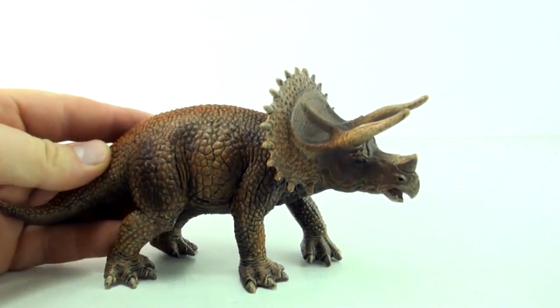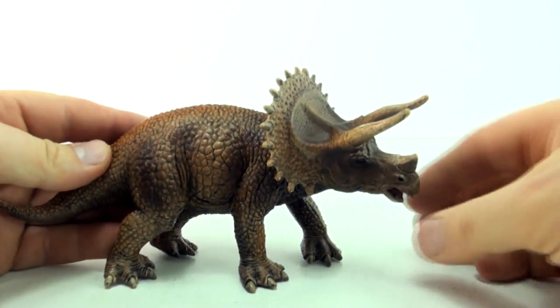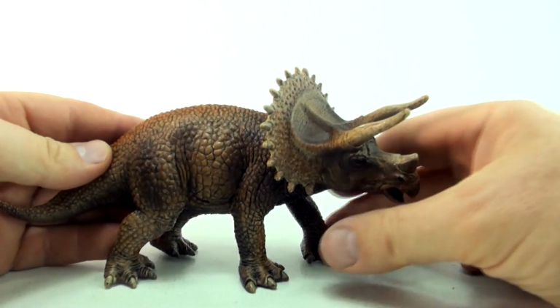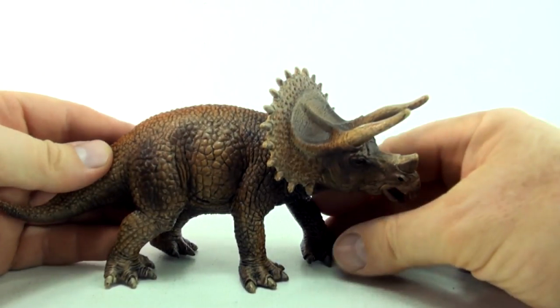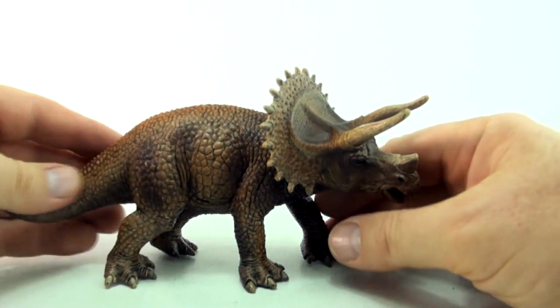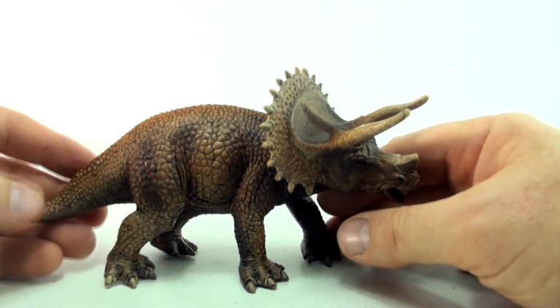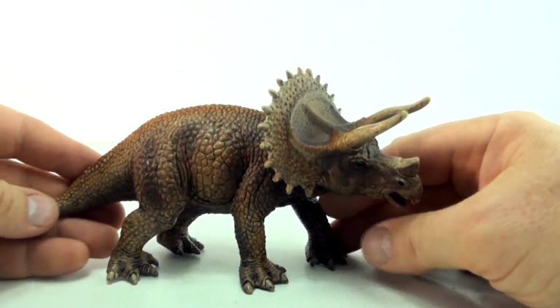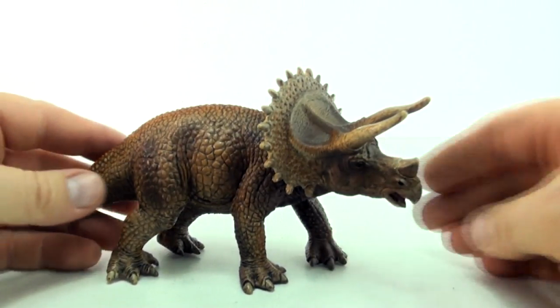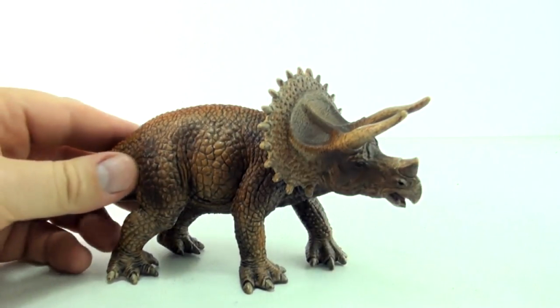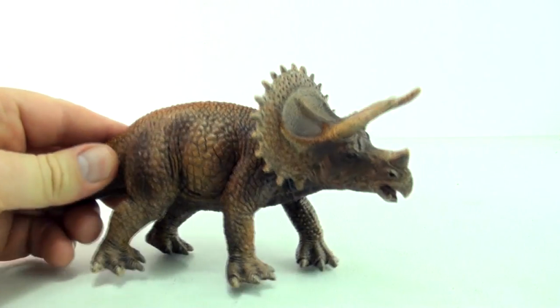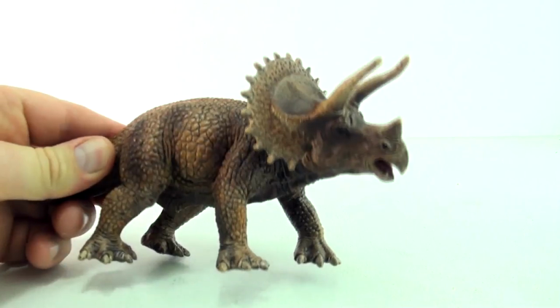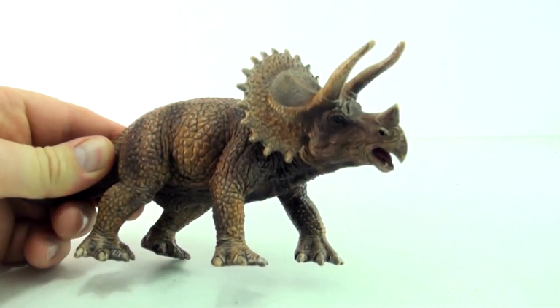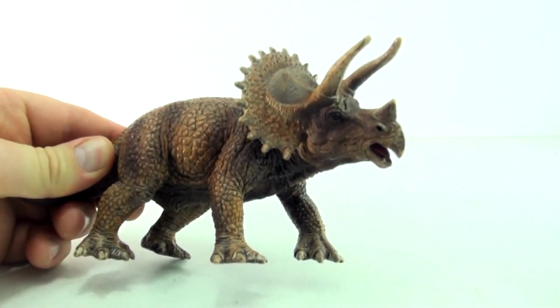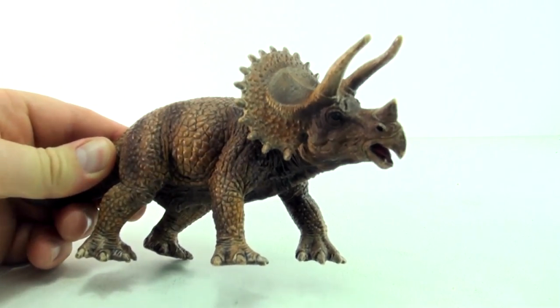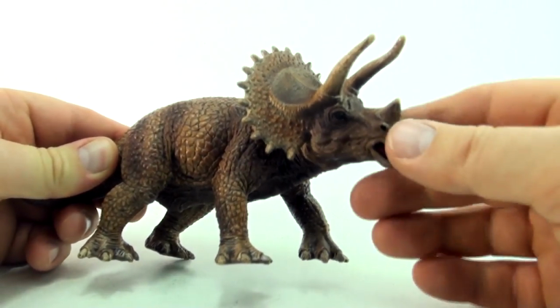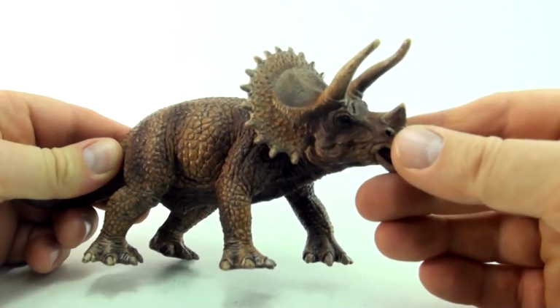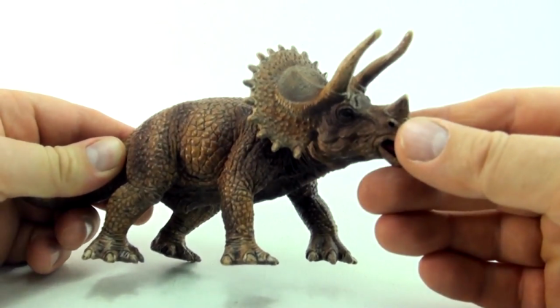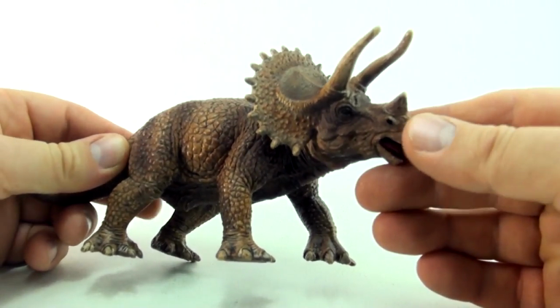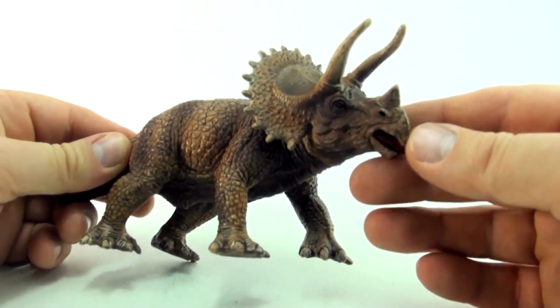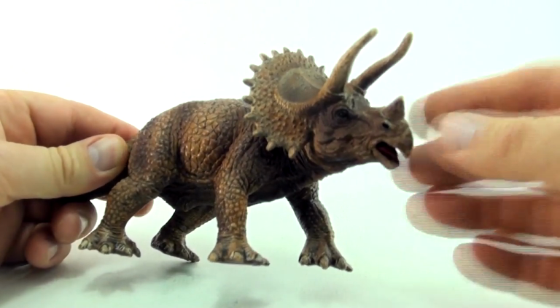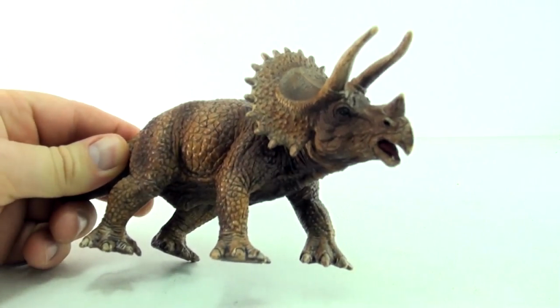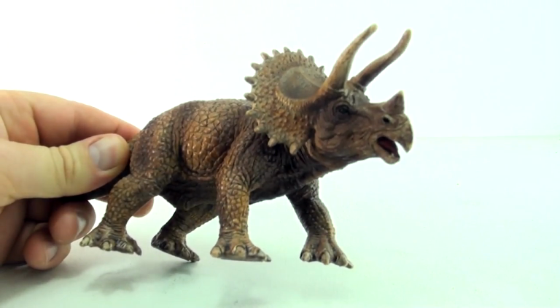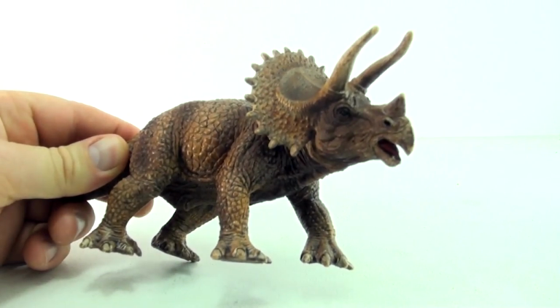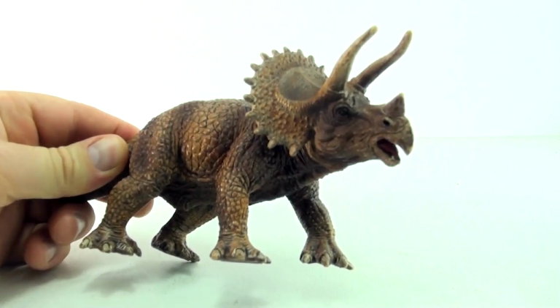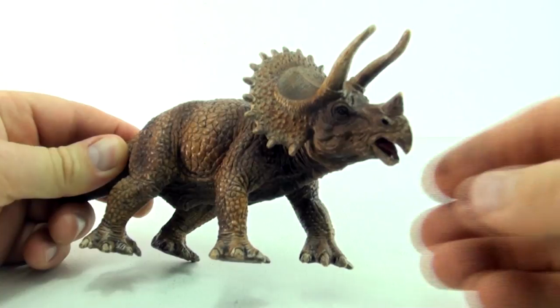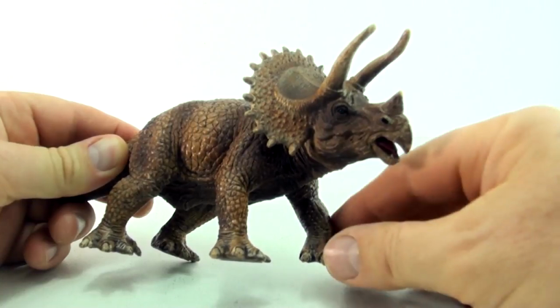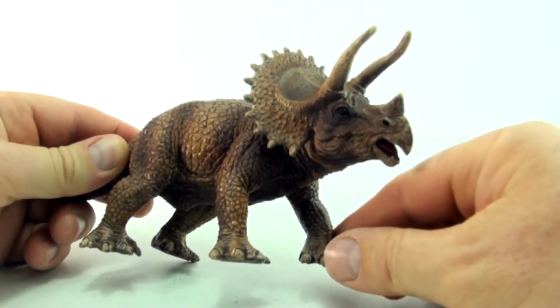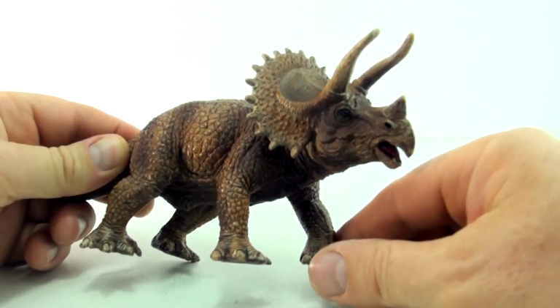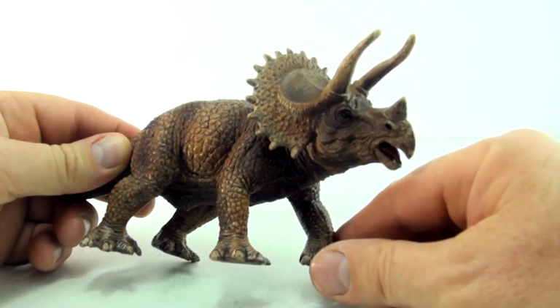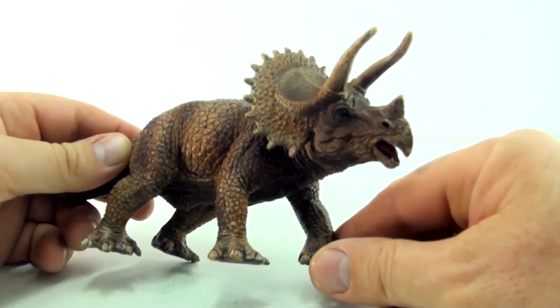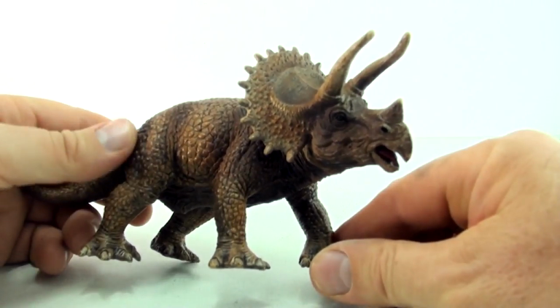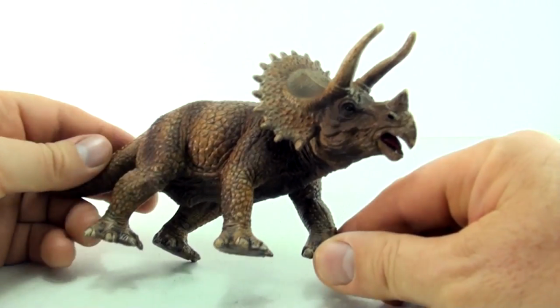Hi, welcome to Press Play Picture House. Today we are going to learn about two dinosaurs in particular: the Triceratops and the Pentaceratops.